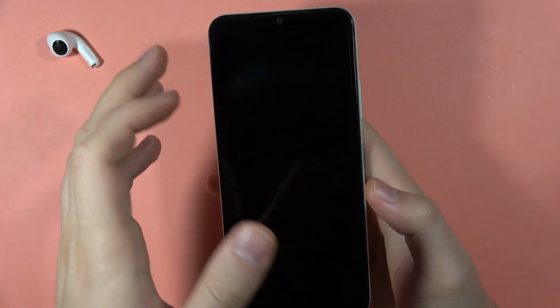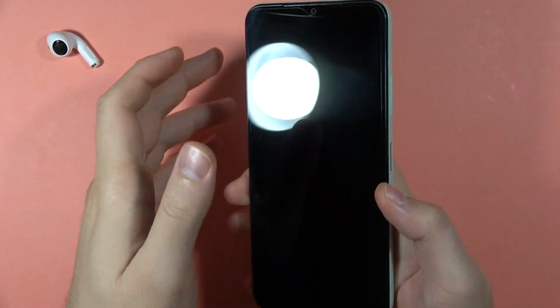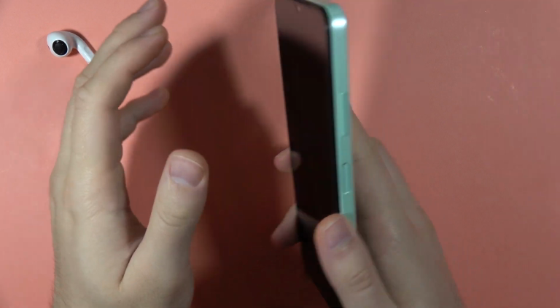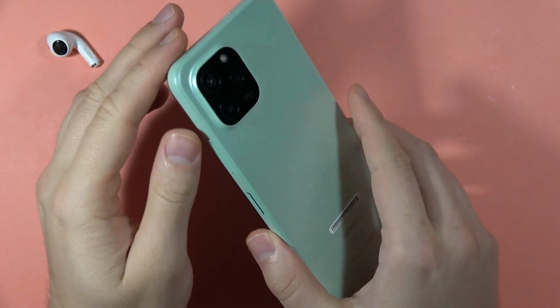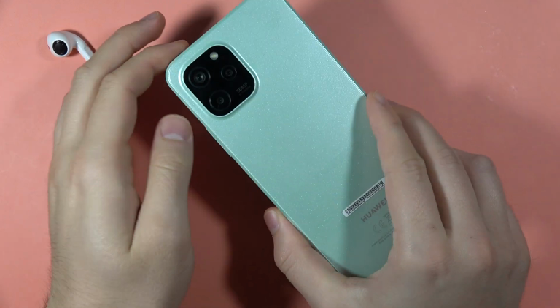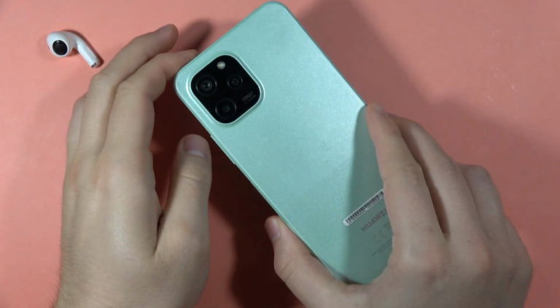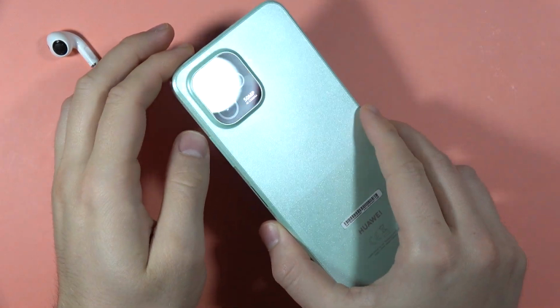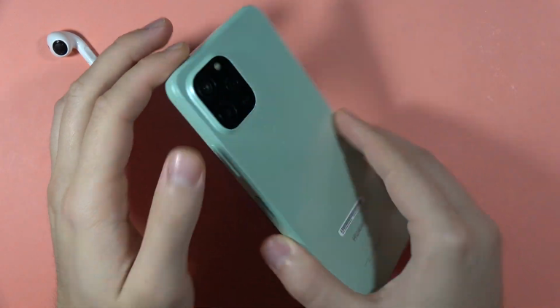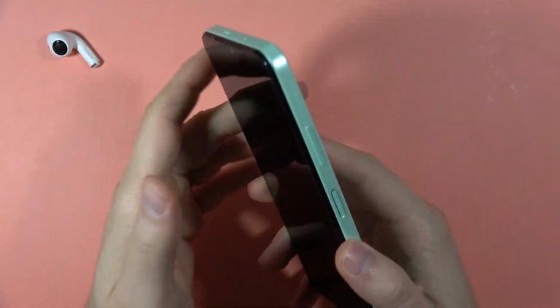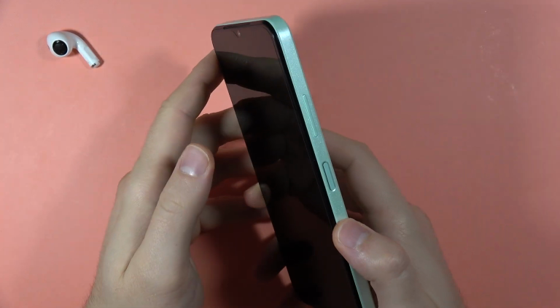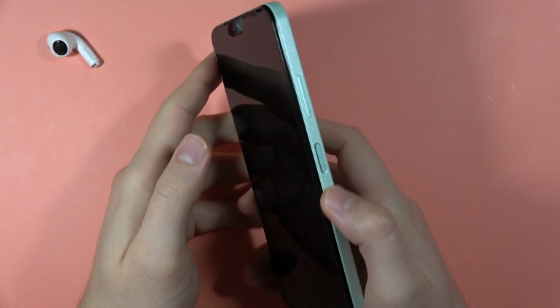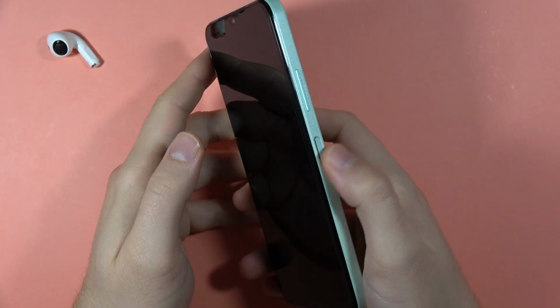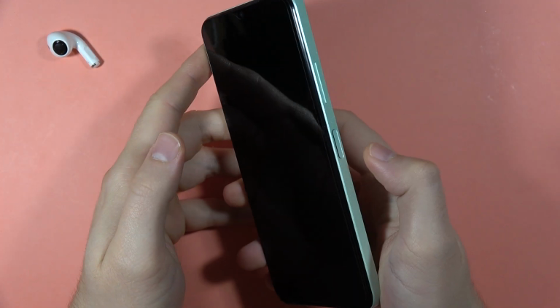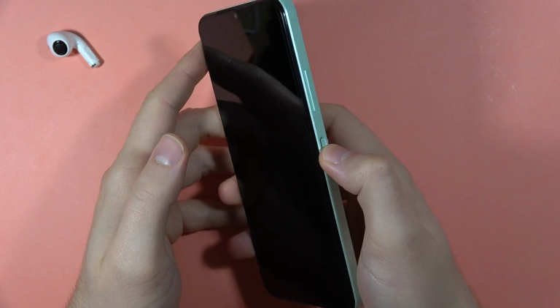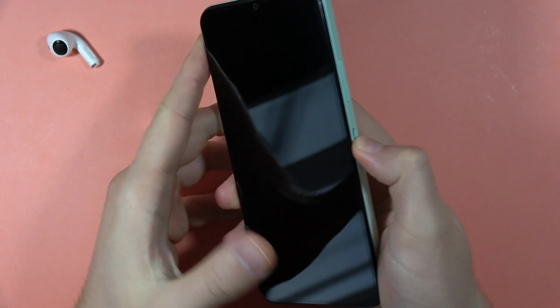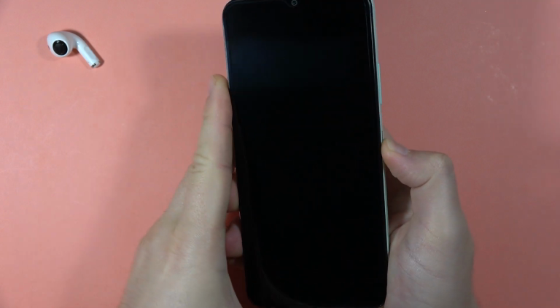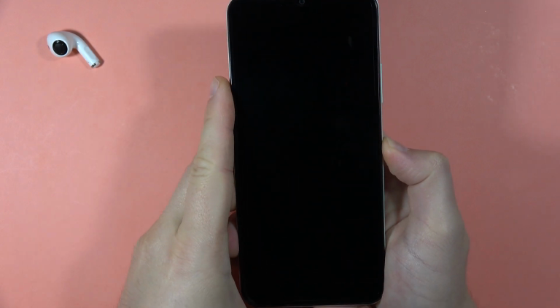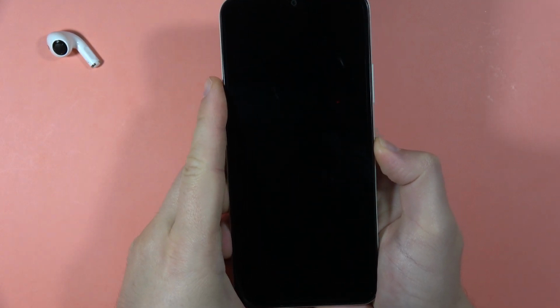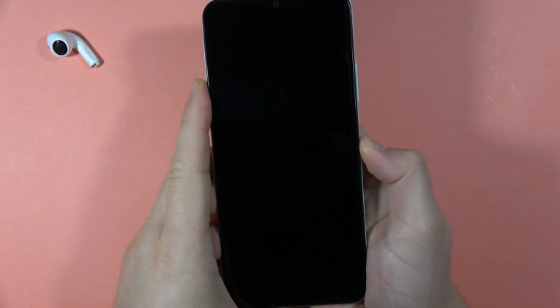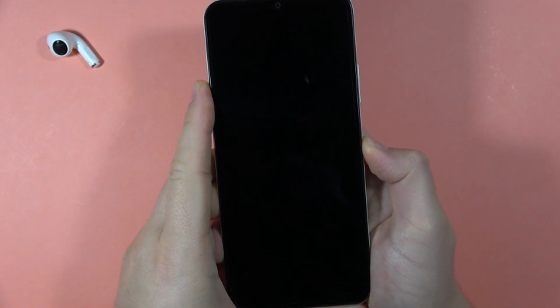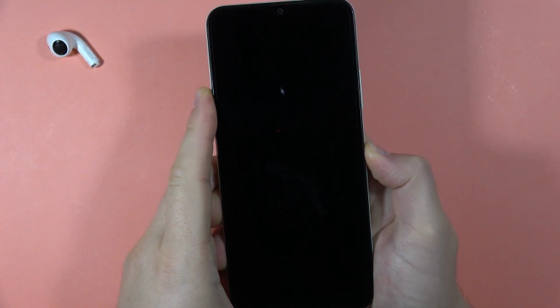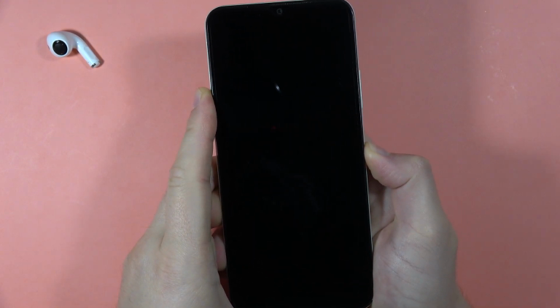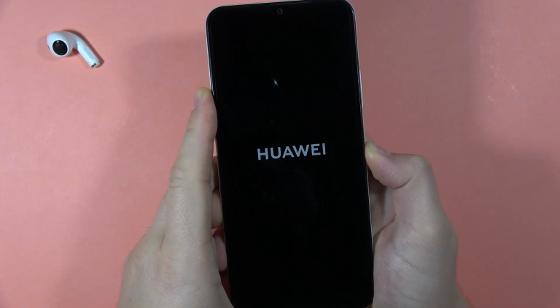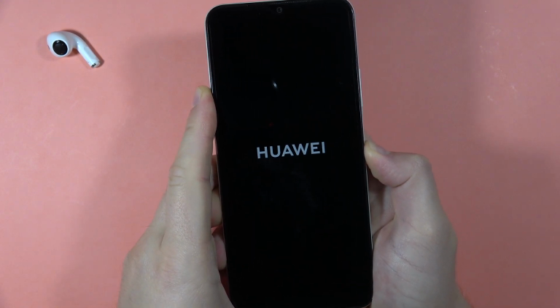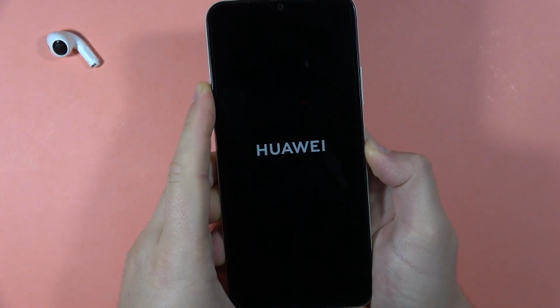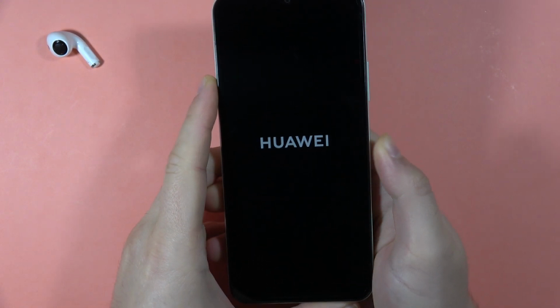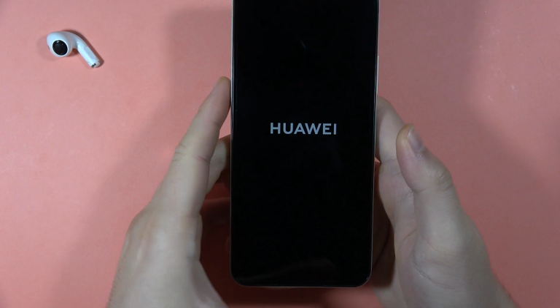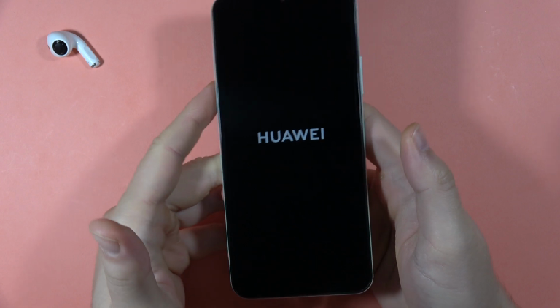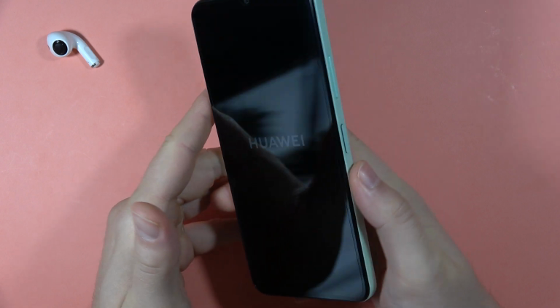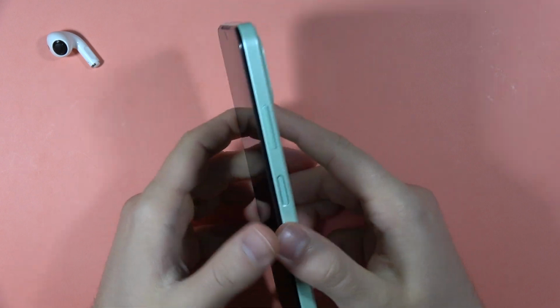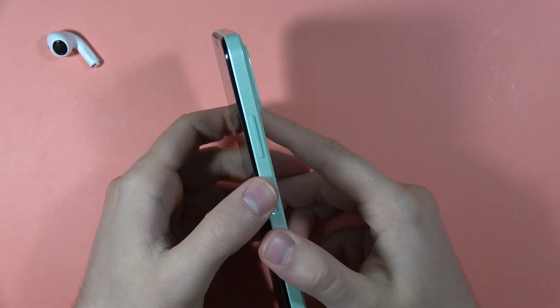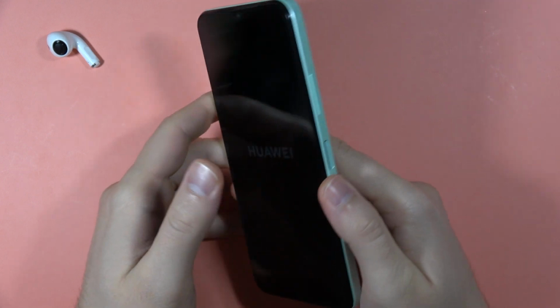To power on your Huawei Nova Y61, first you have to find the power button and then click and hold it and wait until your screen turns on. When you have the Huawei logo, you have to release that button.